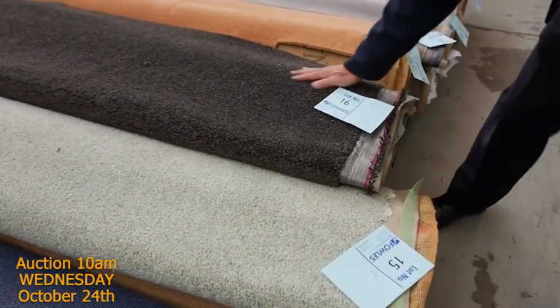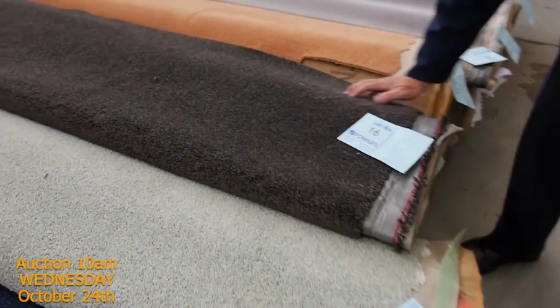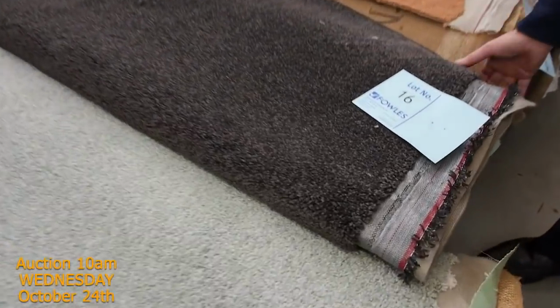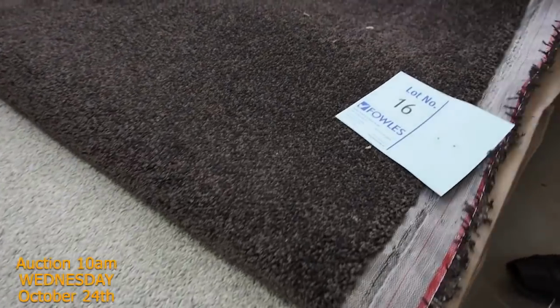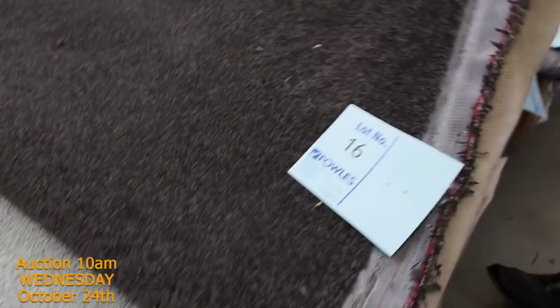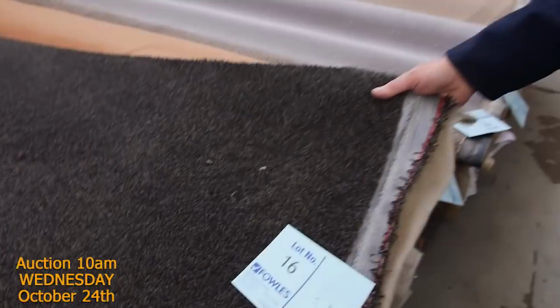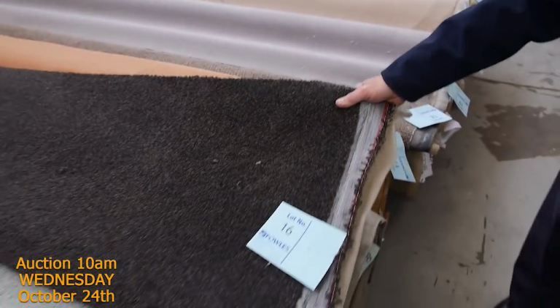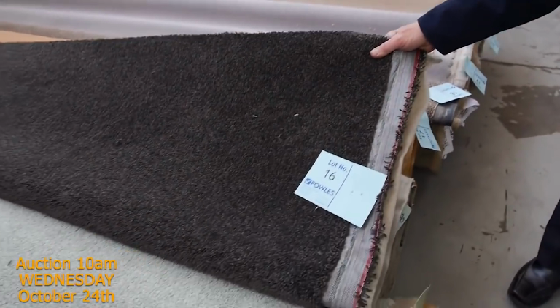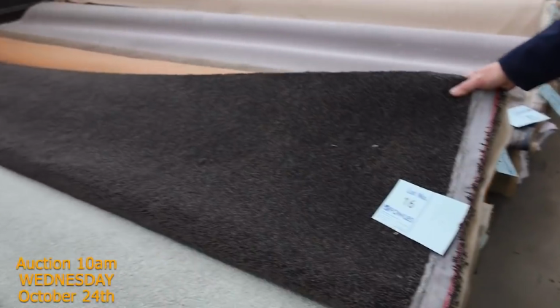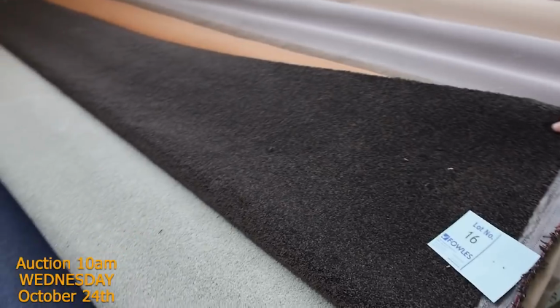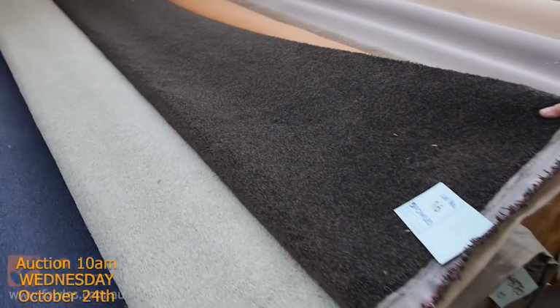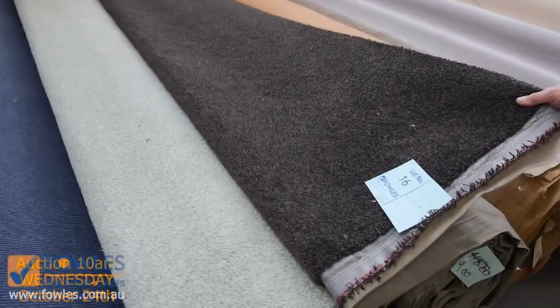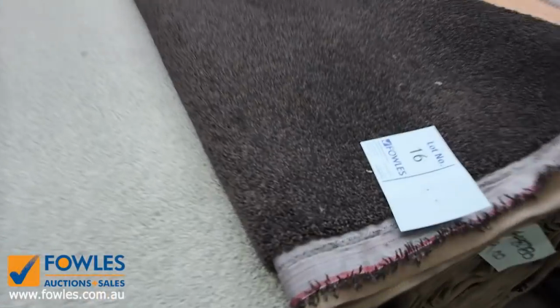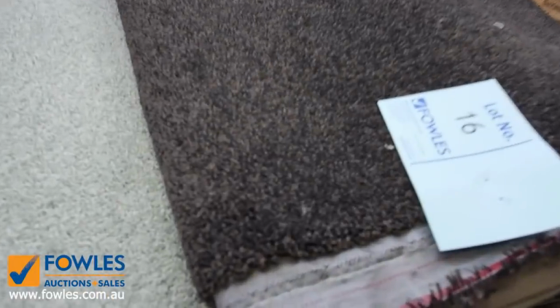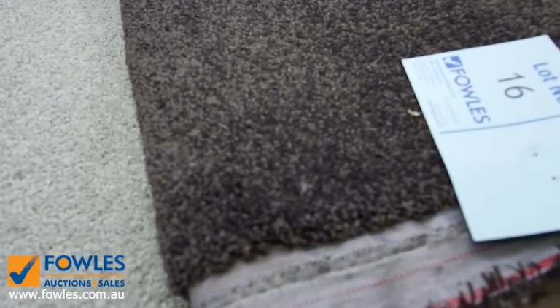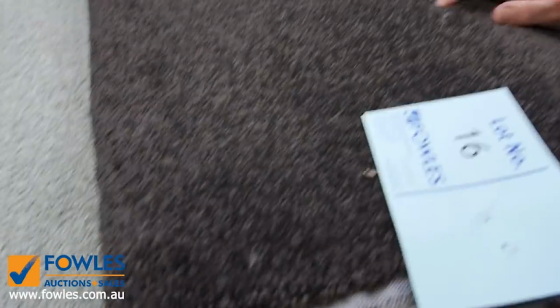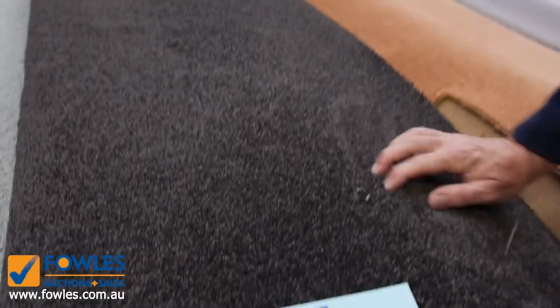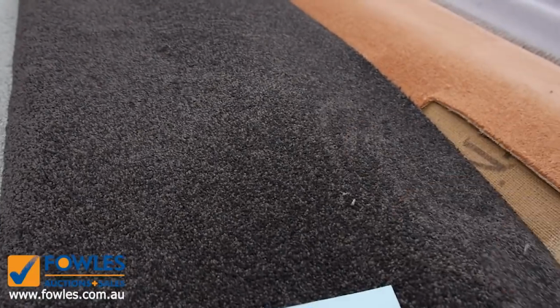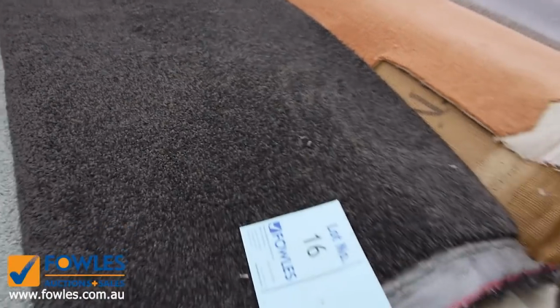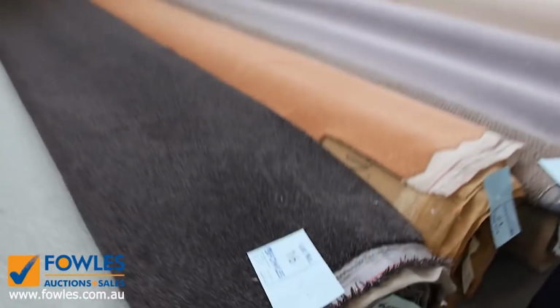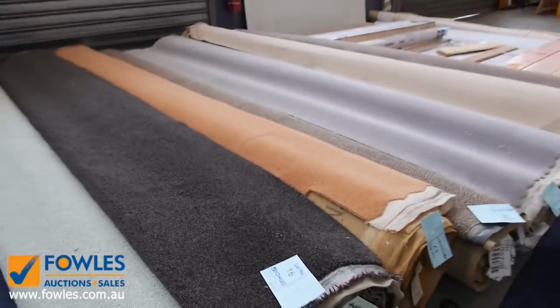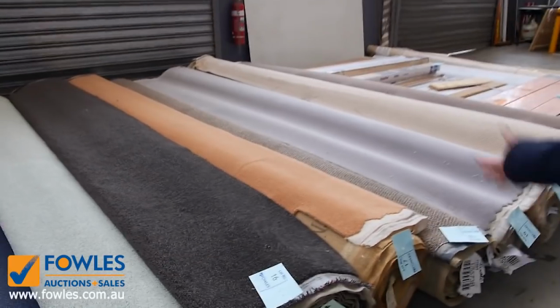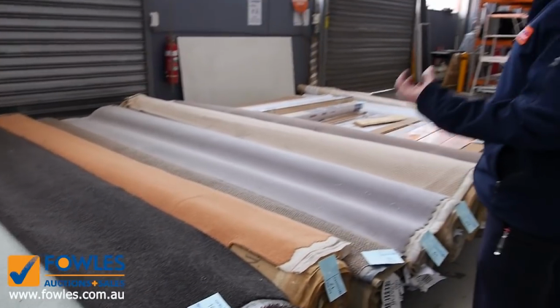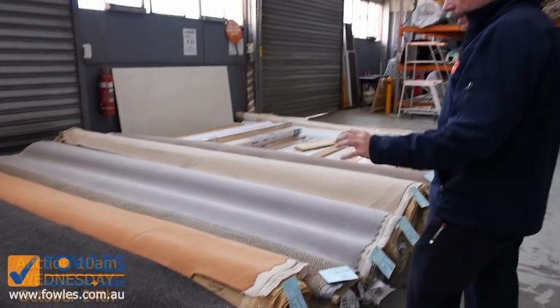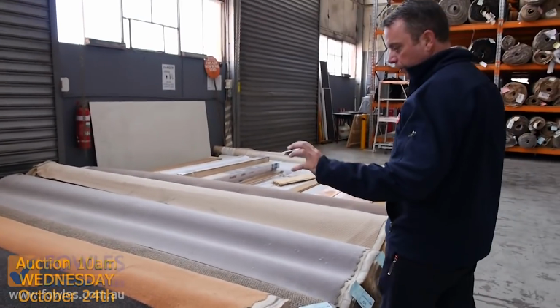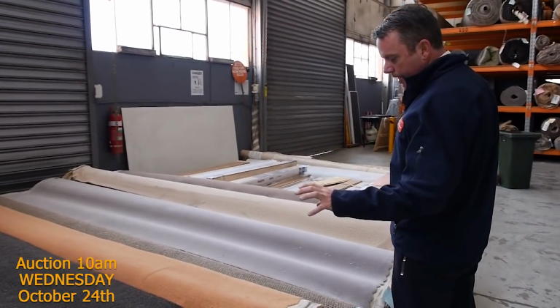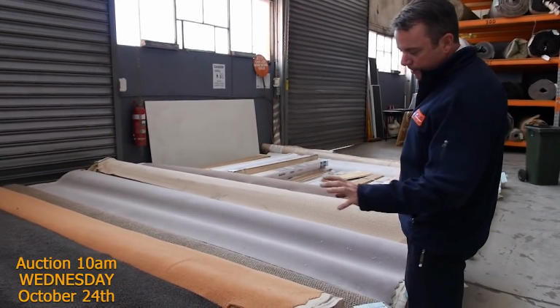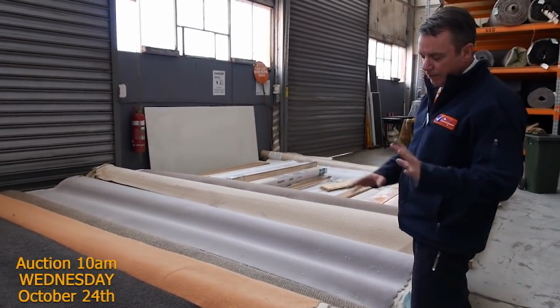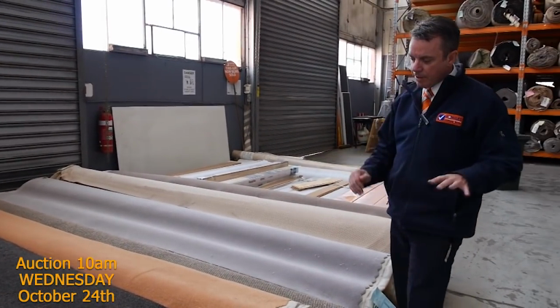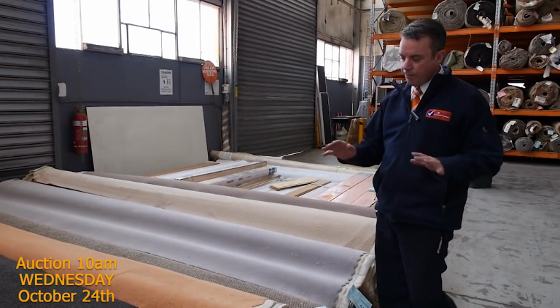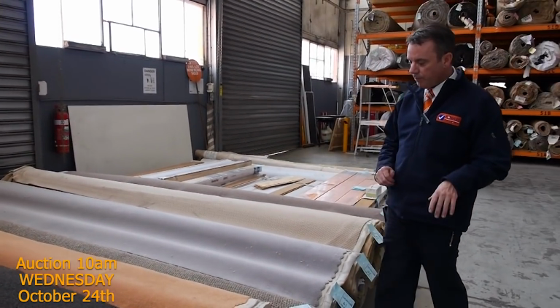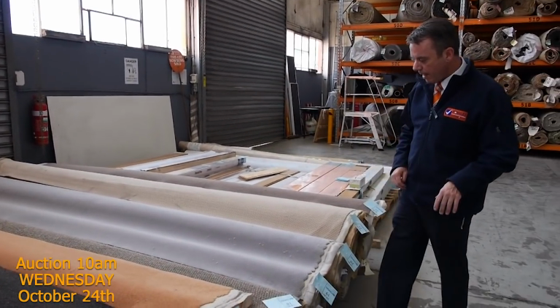Lot number 16 is a nice-looking carpet also — a nice dark charcoal colour. It's a 9-metre roll with a nice thick pile. That'll be fairly popular being high quality and a really nice dark colour, so I reckon around about $30 to $40 a metre for that.